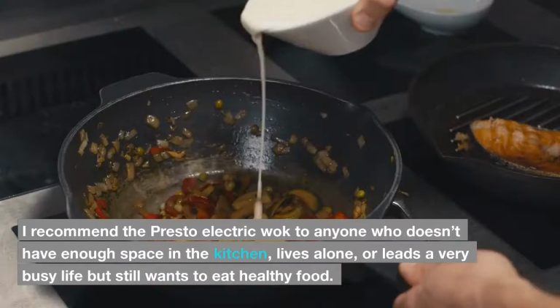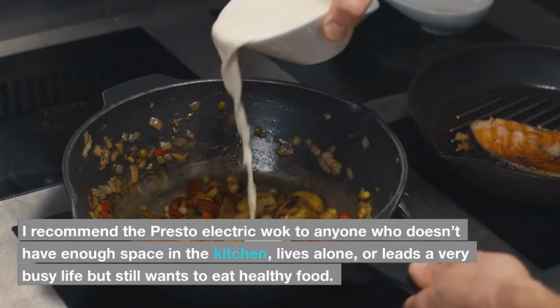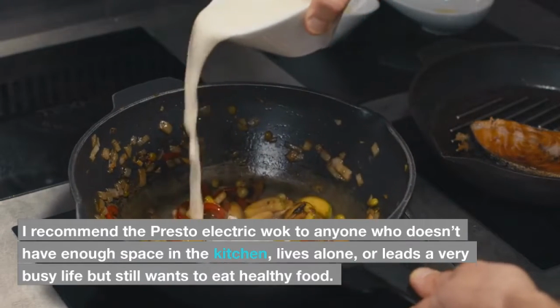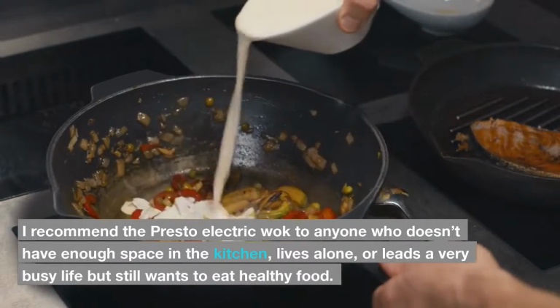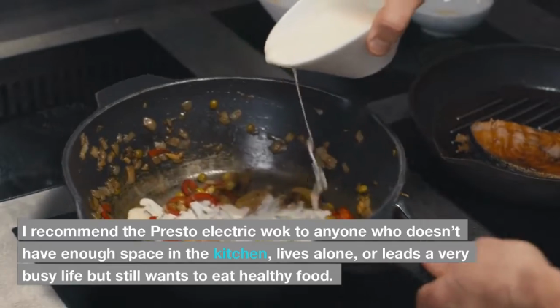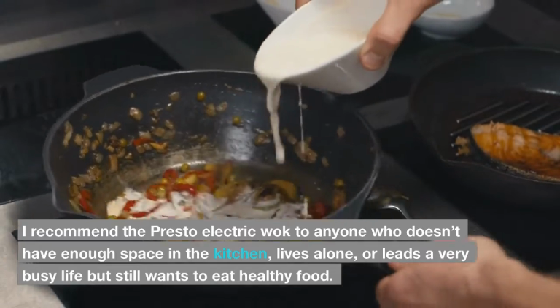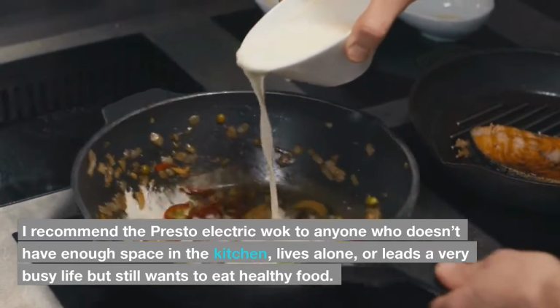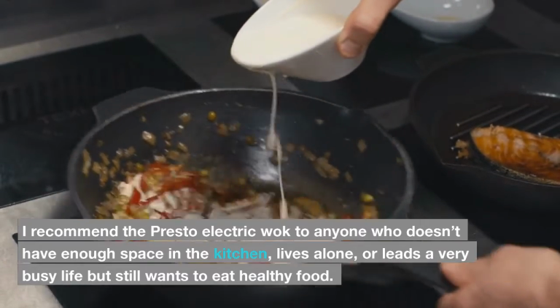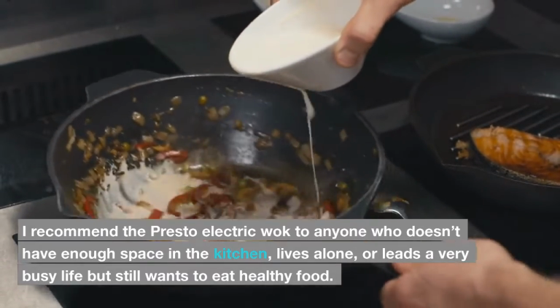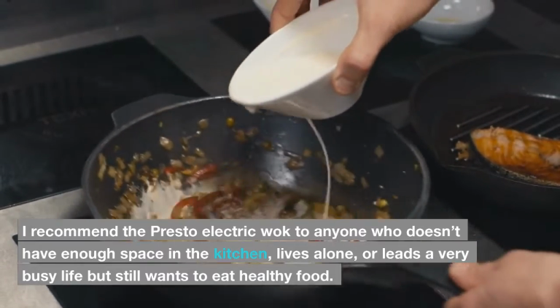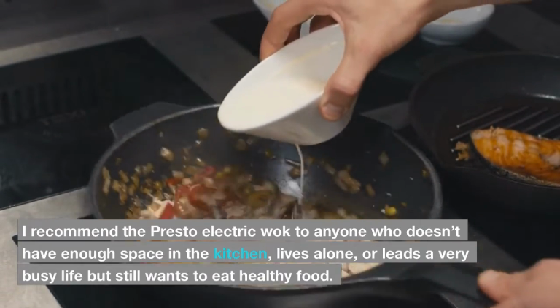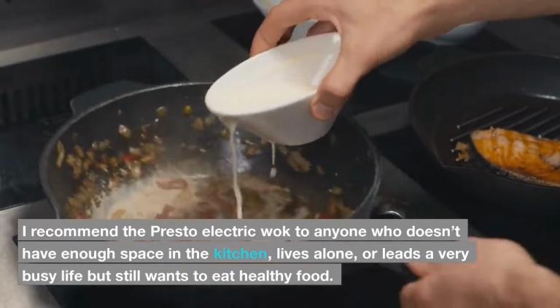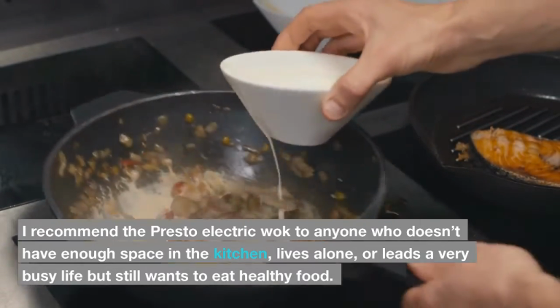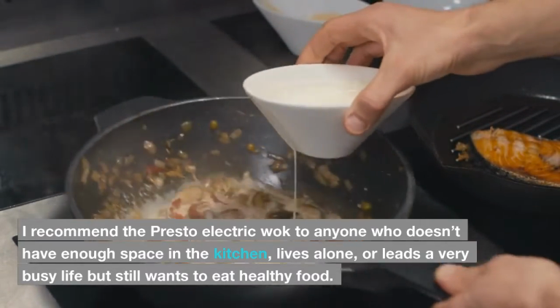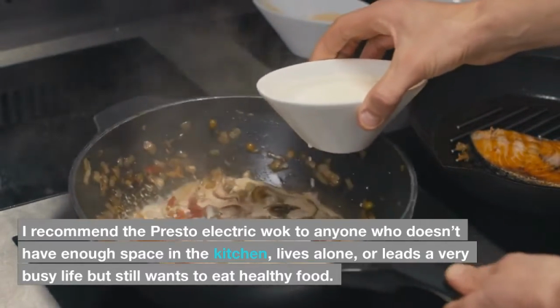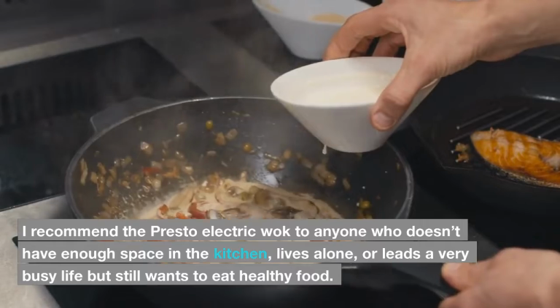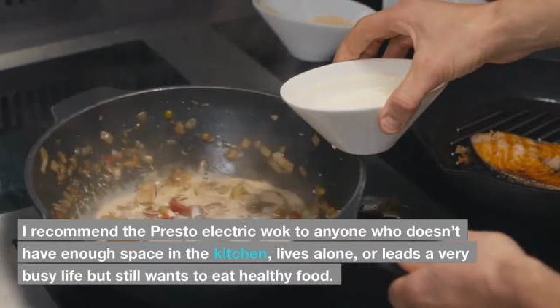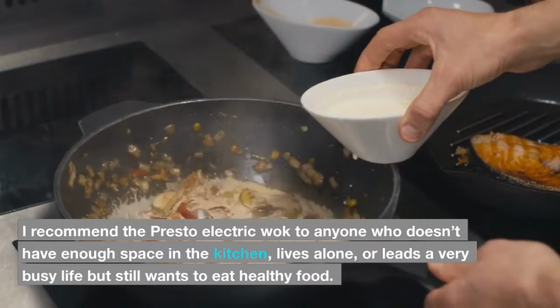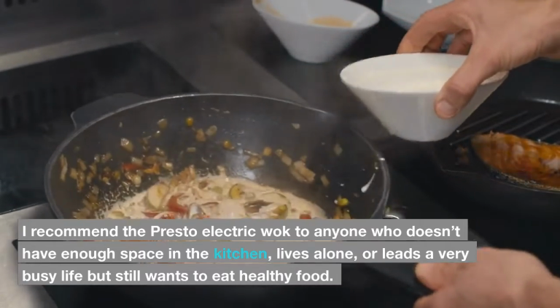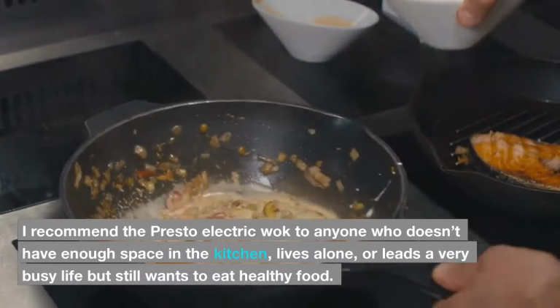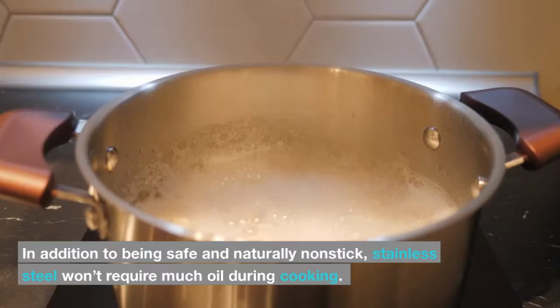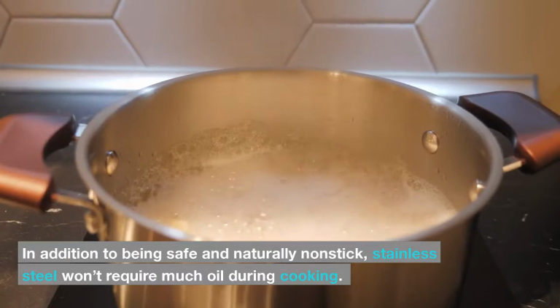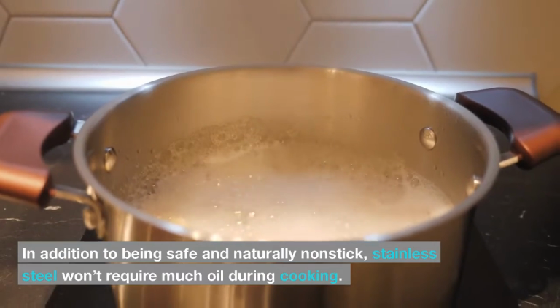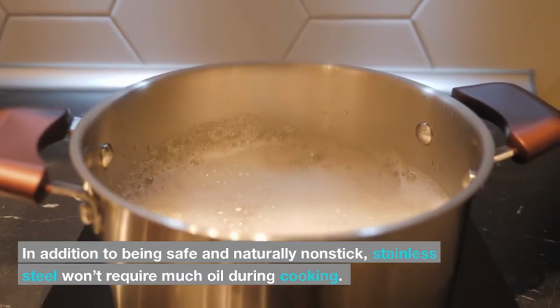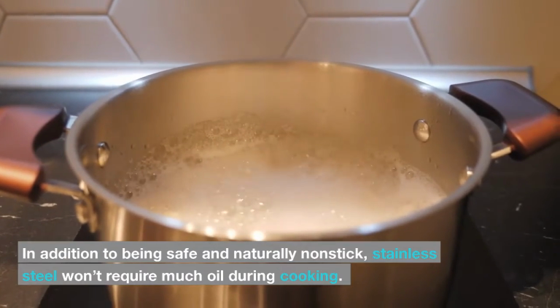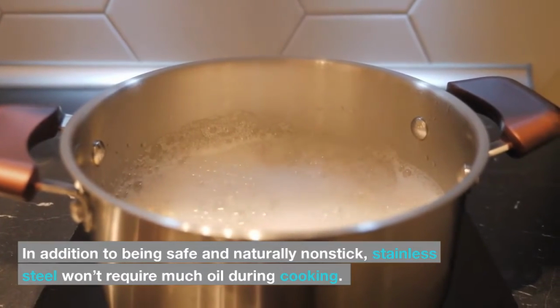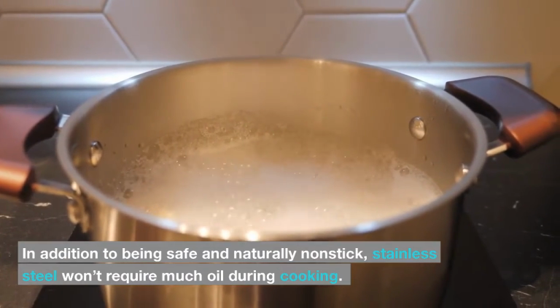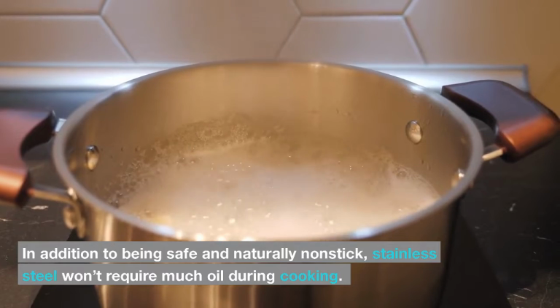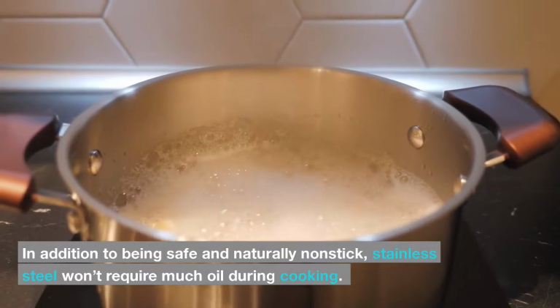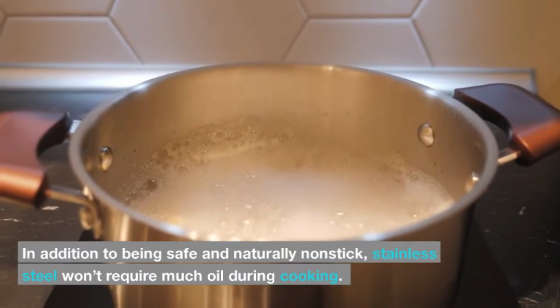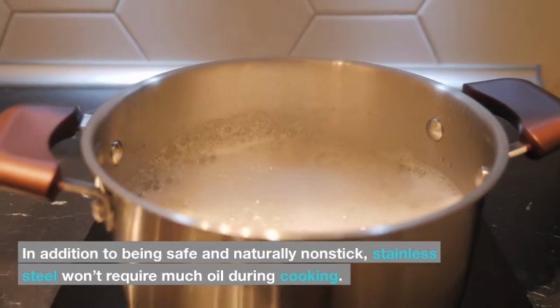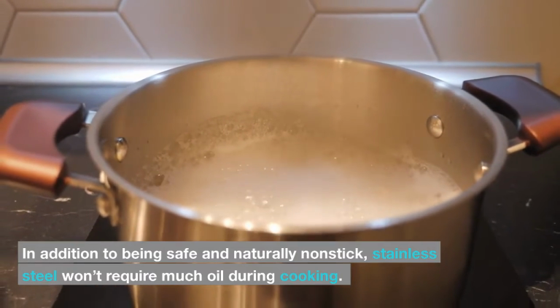I recommend the Presto electric wok to anyone who doesn't have enough space in the kitchen, lives alone, or leads a very busy life but still wants to eat healthy food. In addition to being safe and naturally non-stick, stainless steel won't require much oil during cooking.